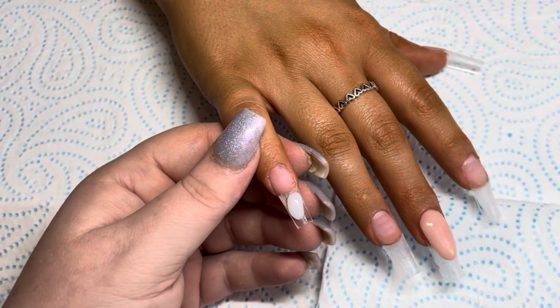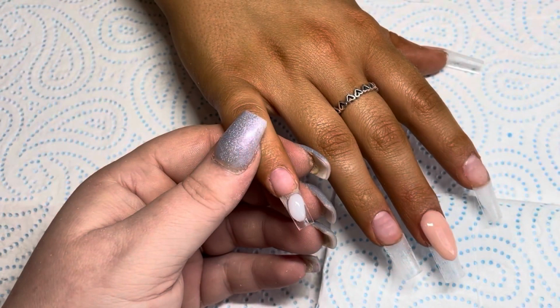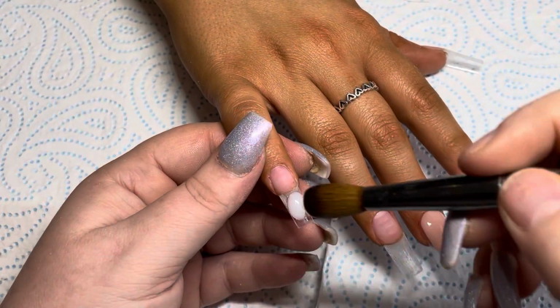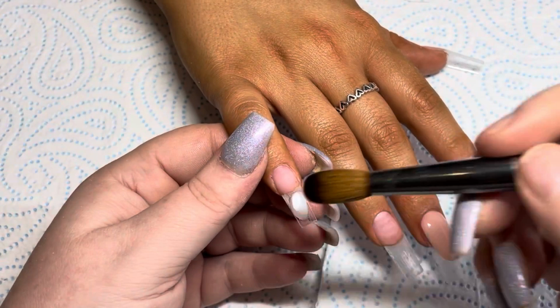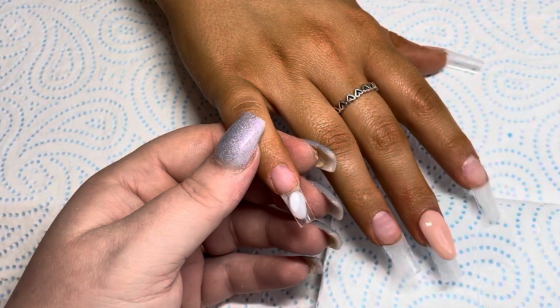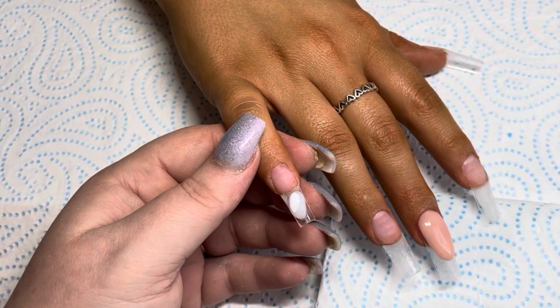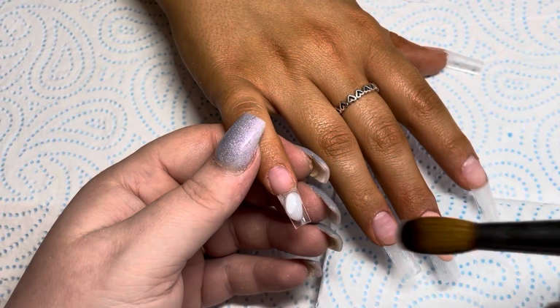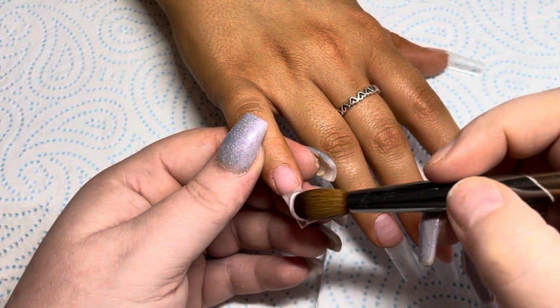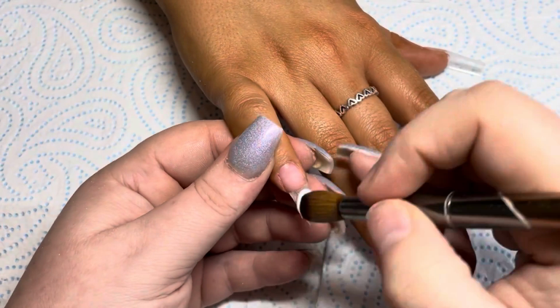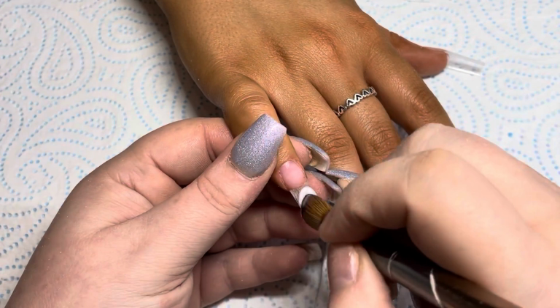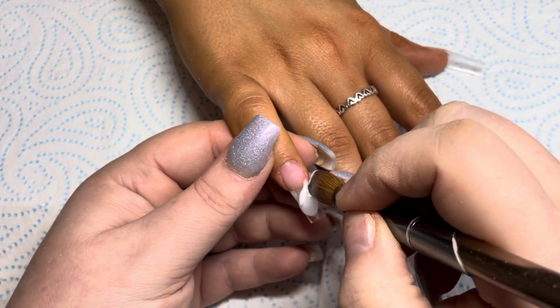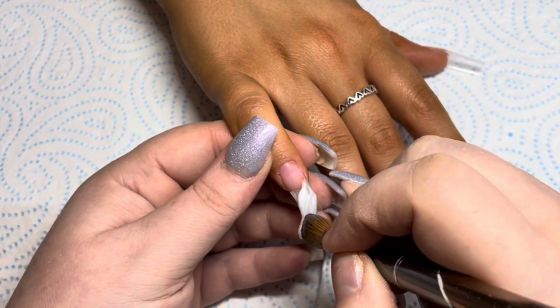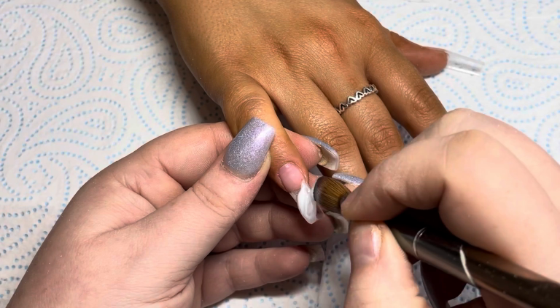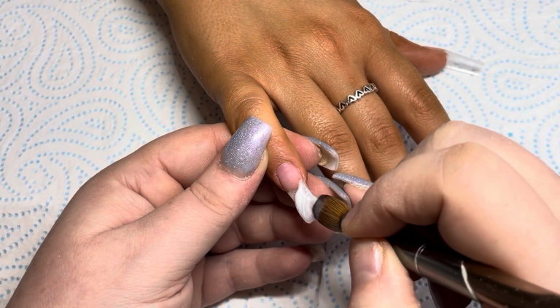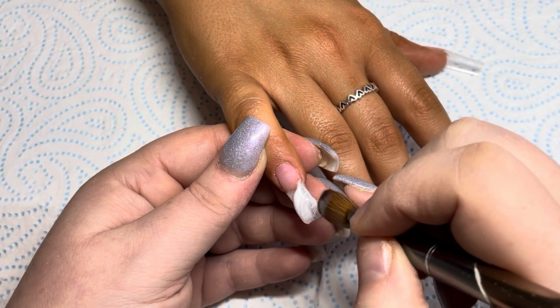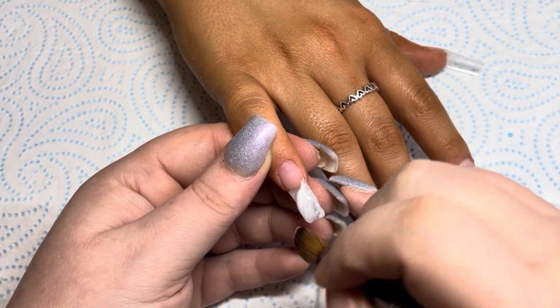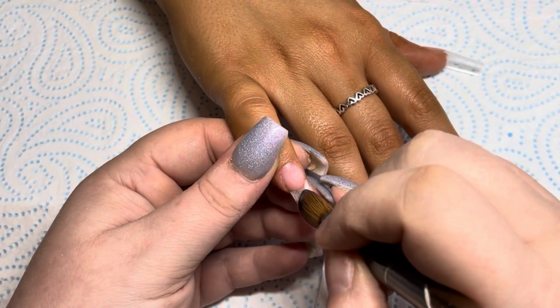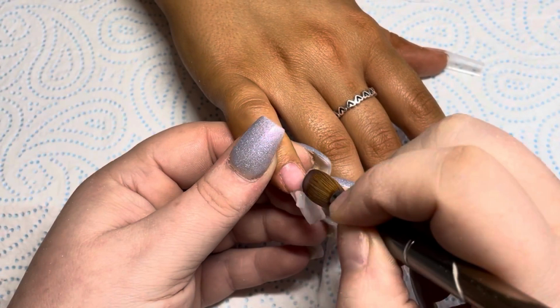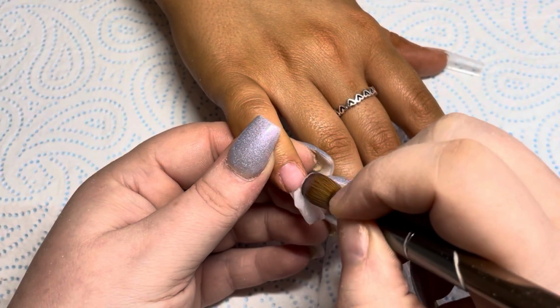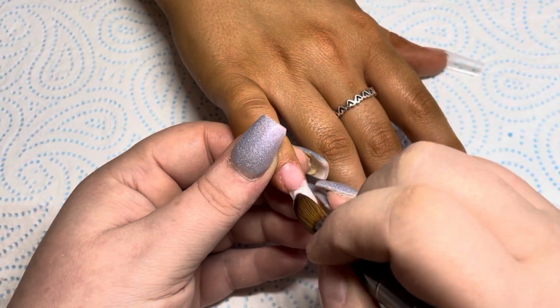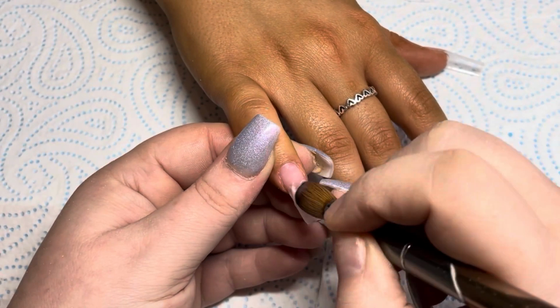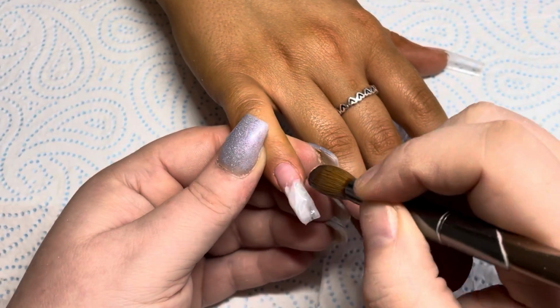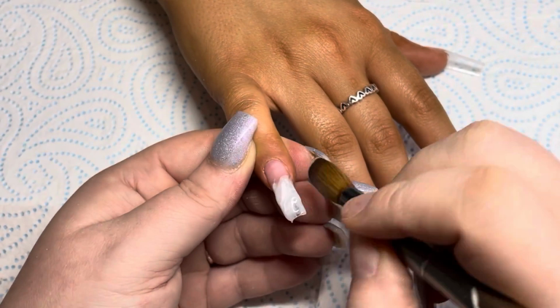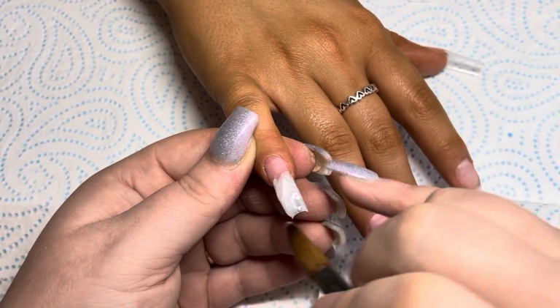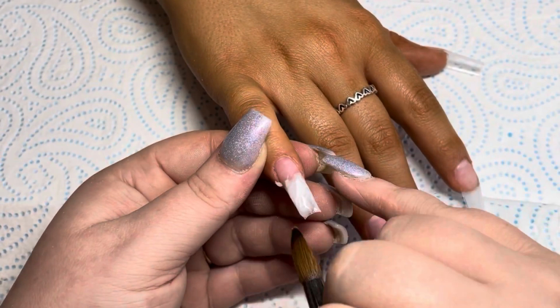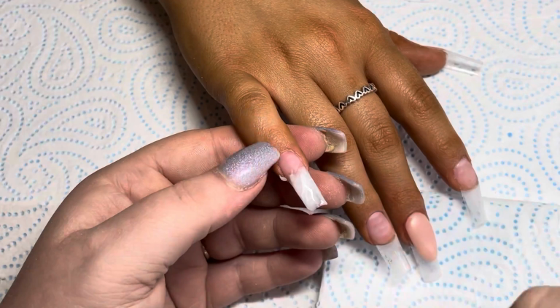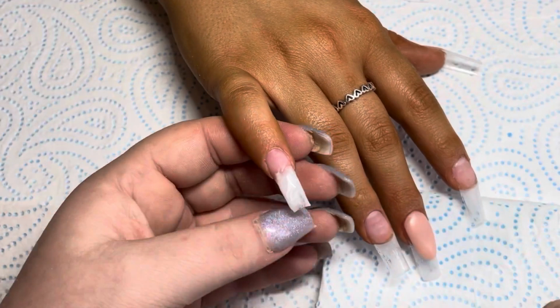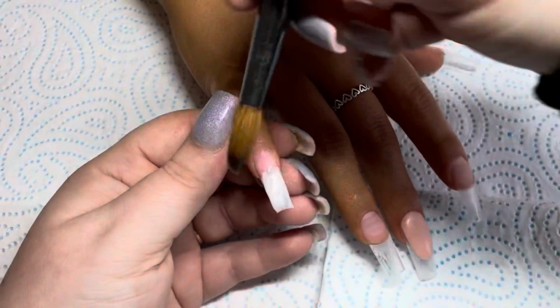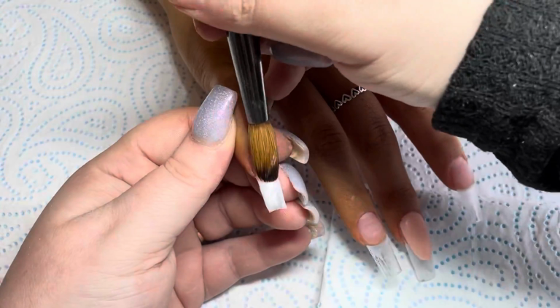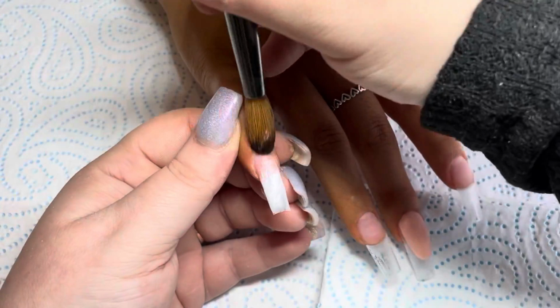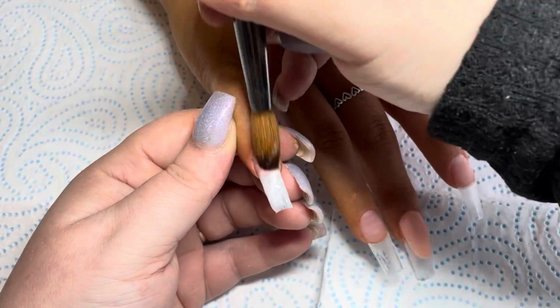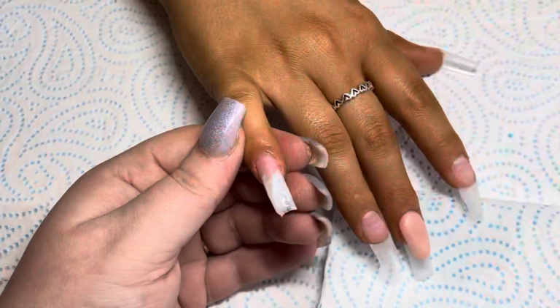I love all of the Glitter Bell core powders, but I think Pink Bell is definitely the one I'd generally go to.